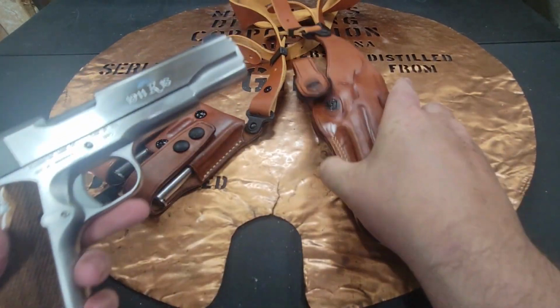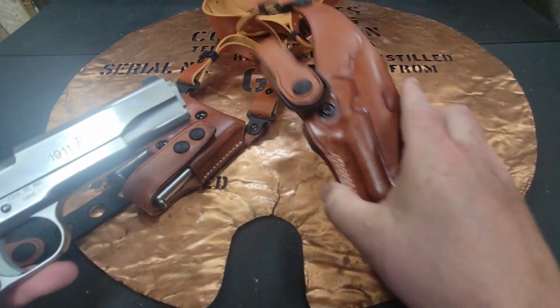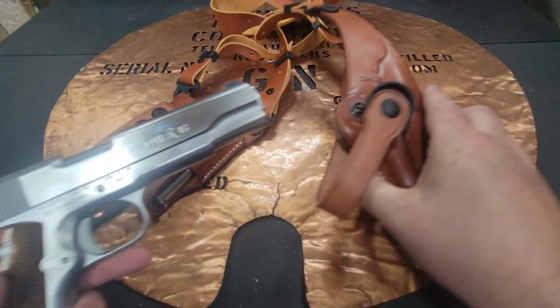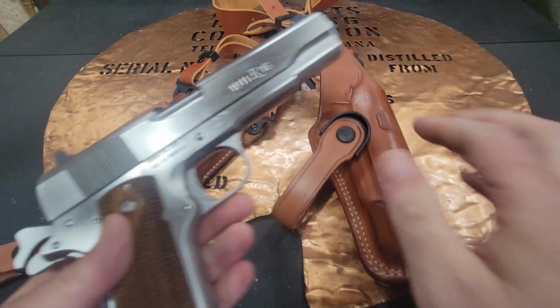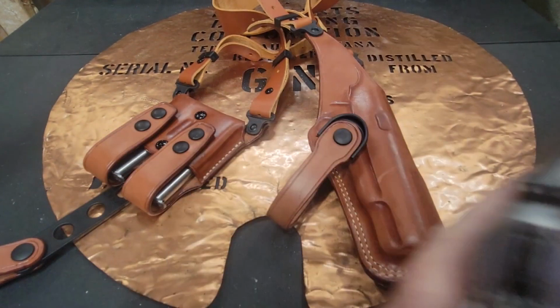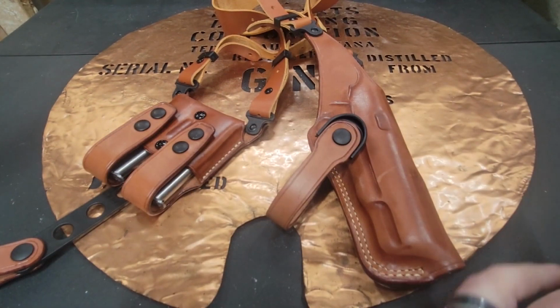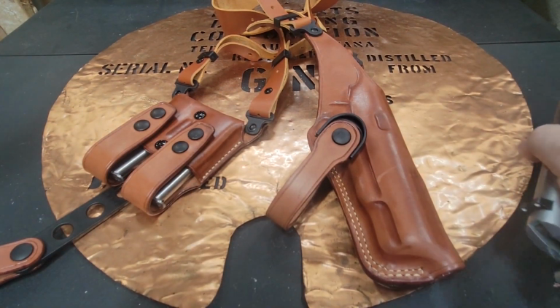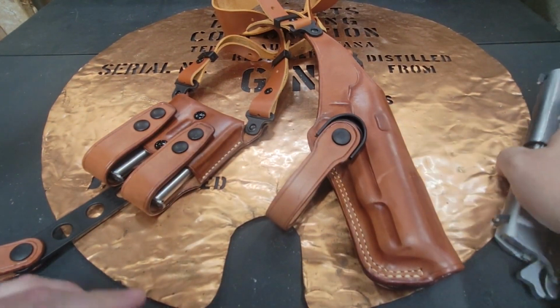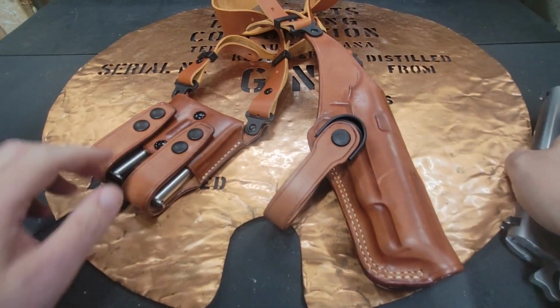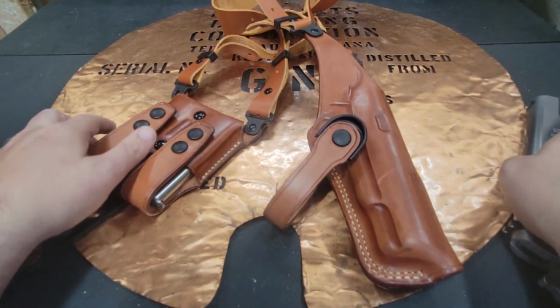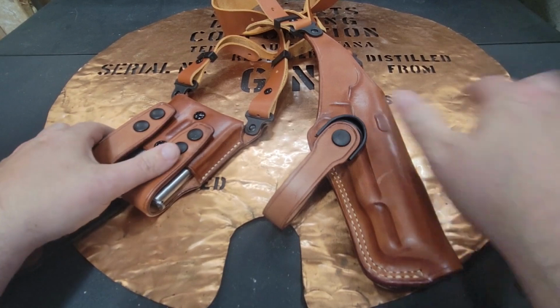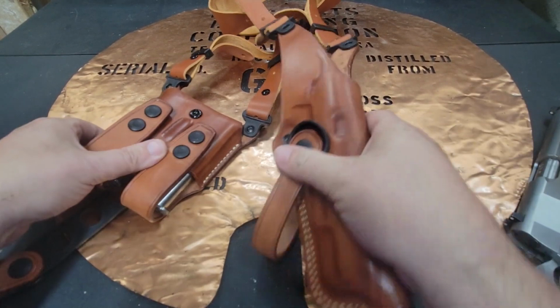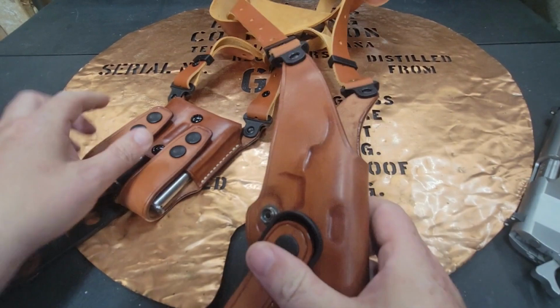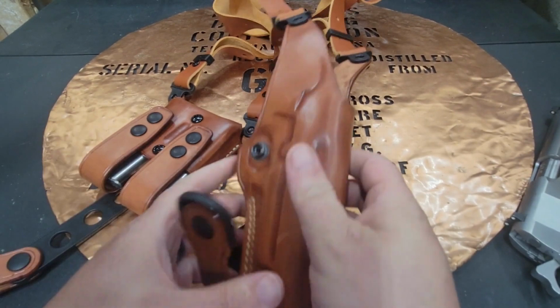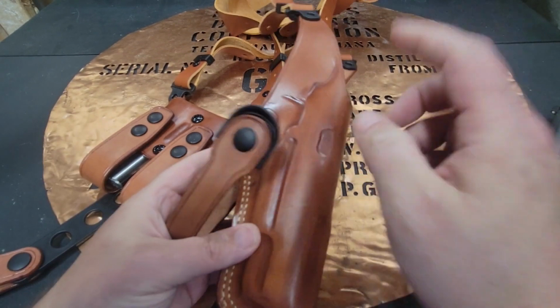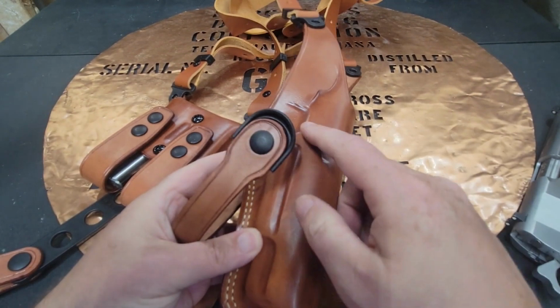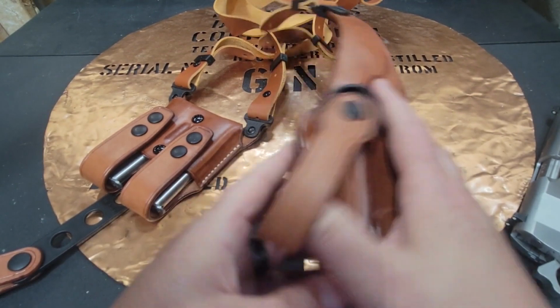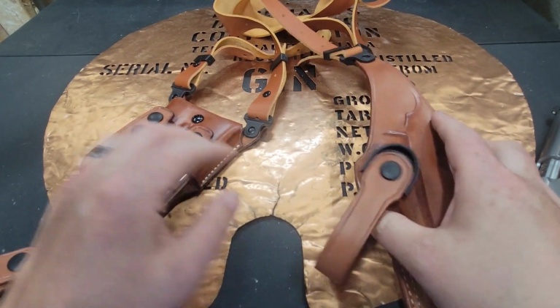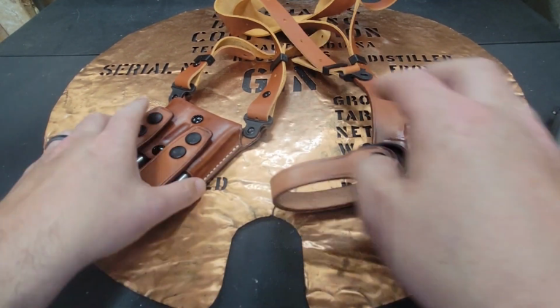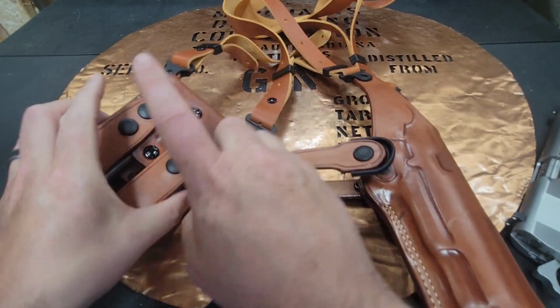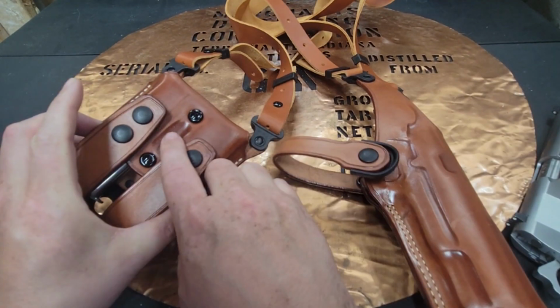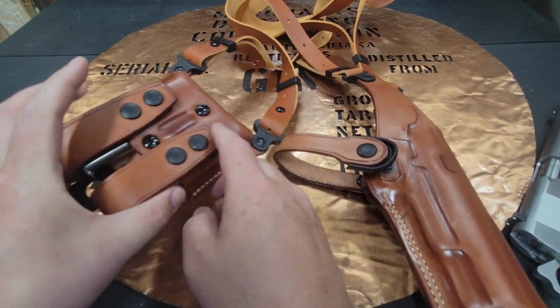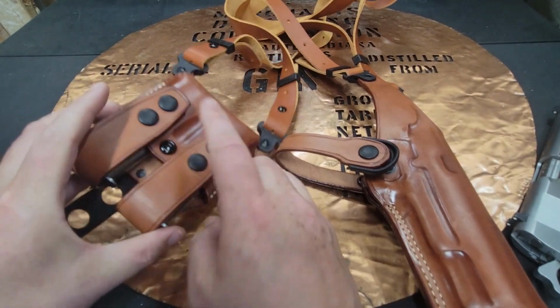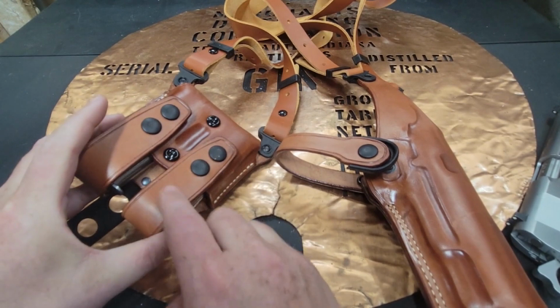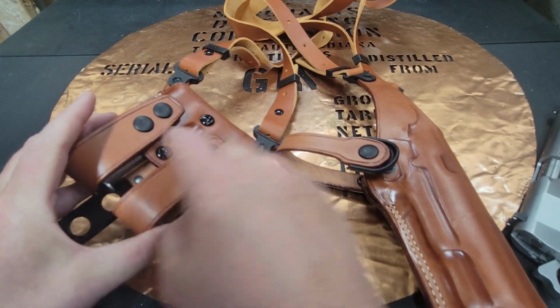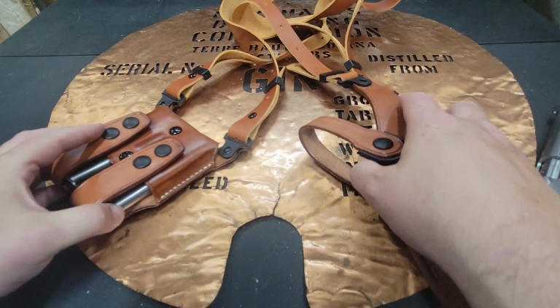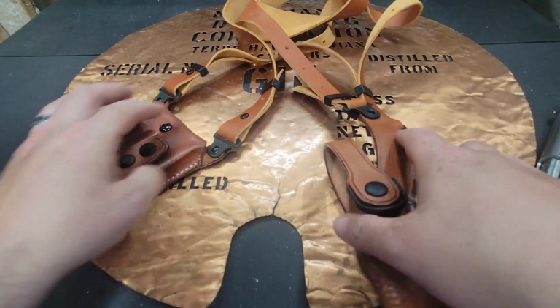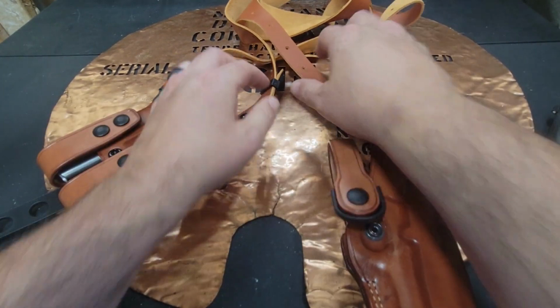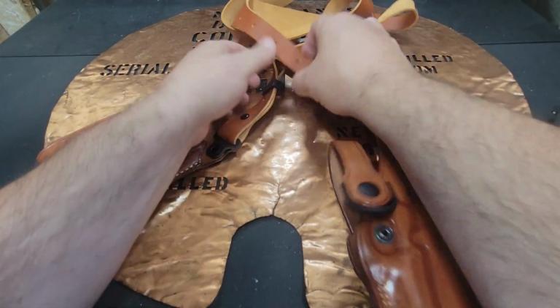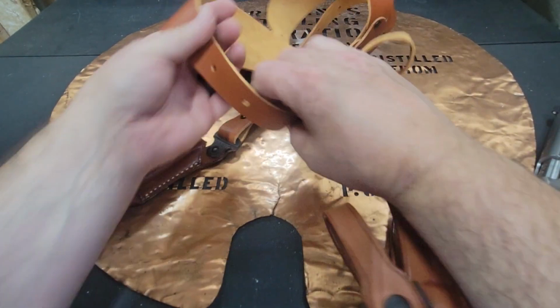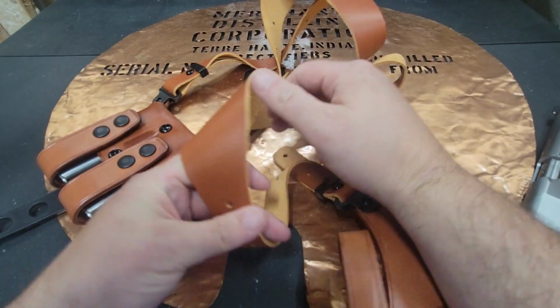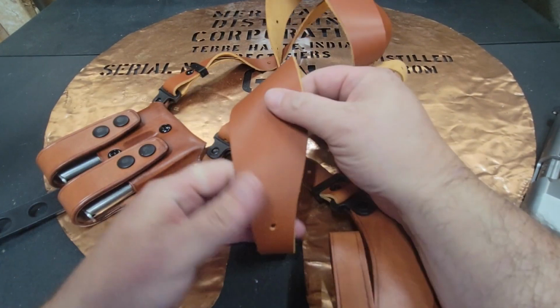When you get it, it comes in three pieces. You'll have your holster for your gun, you'll have your mag holster which will hold two magazines, and then you'll have the actual shoulder rig.